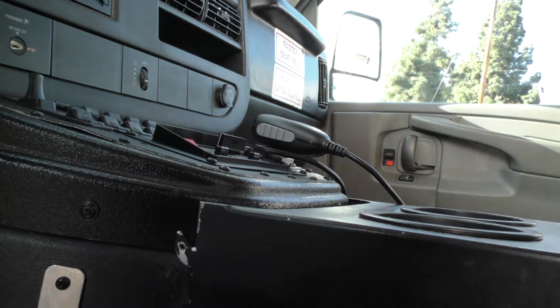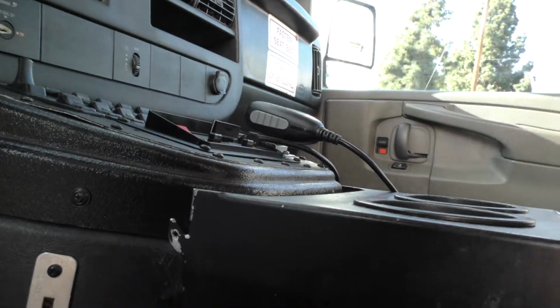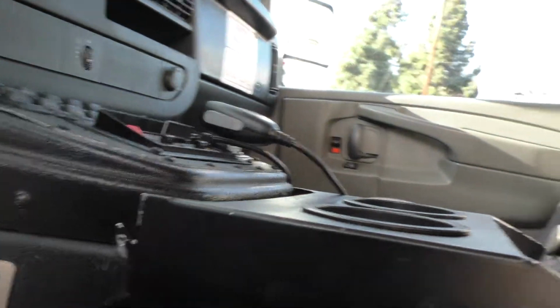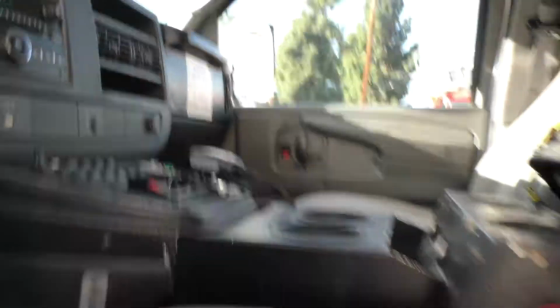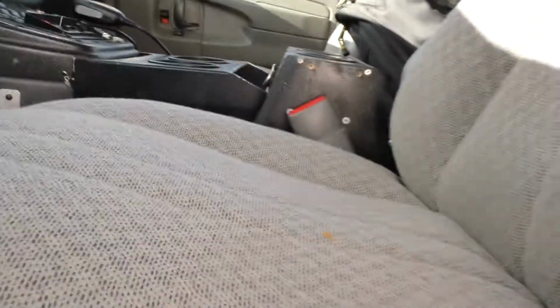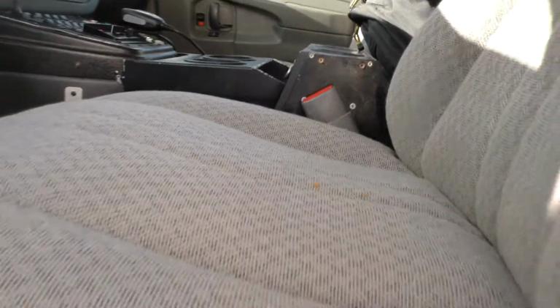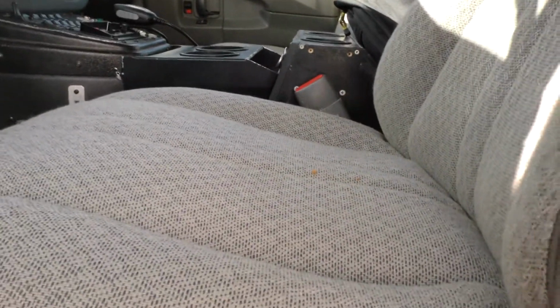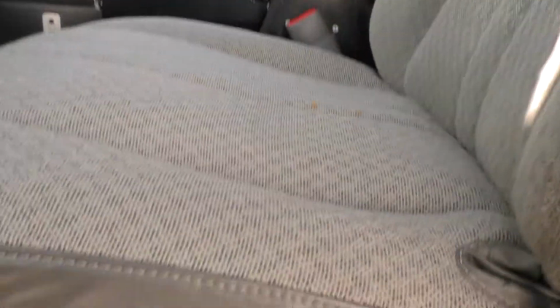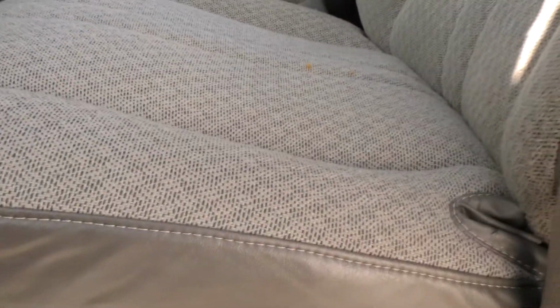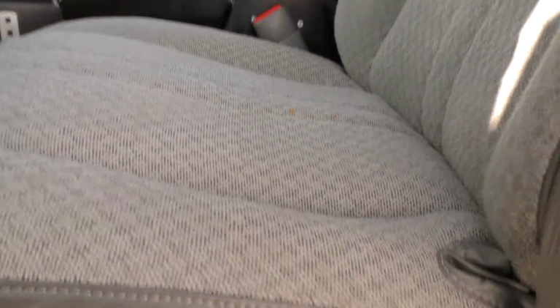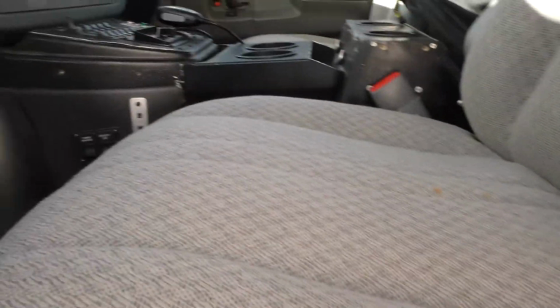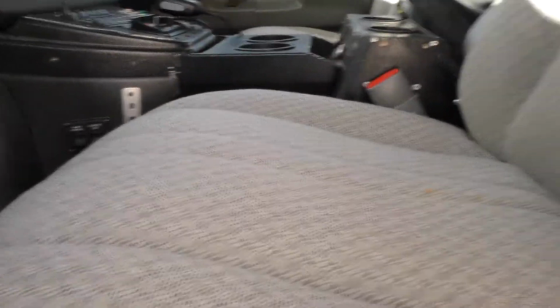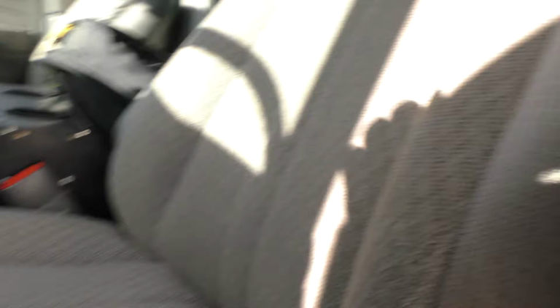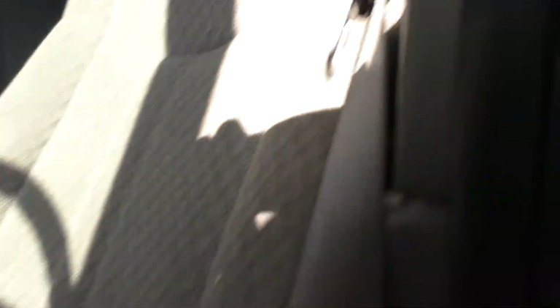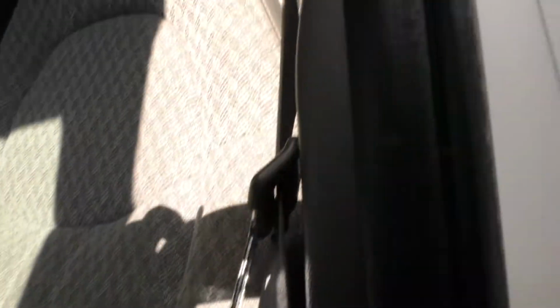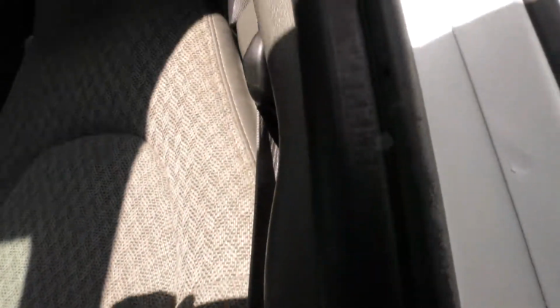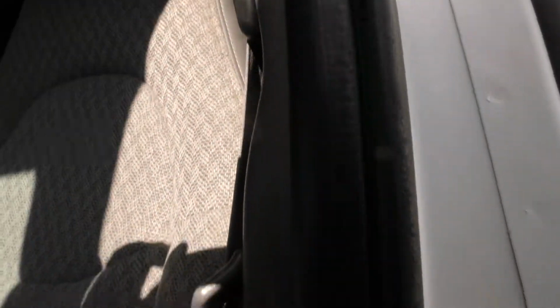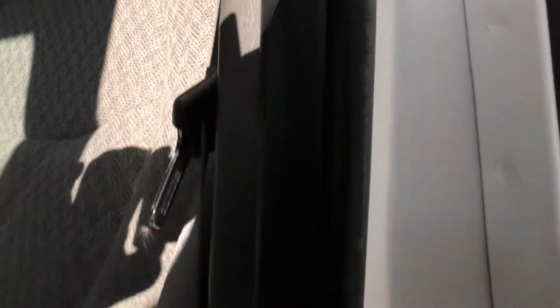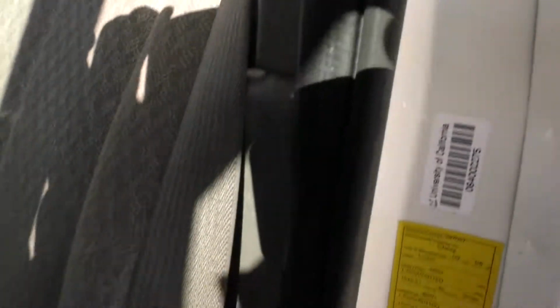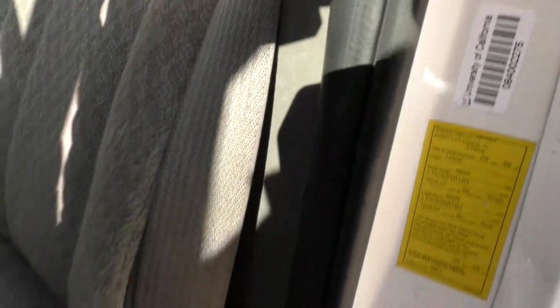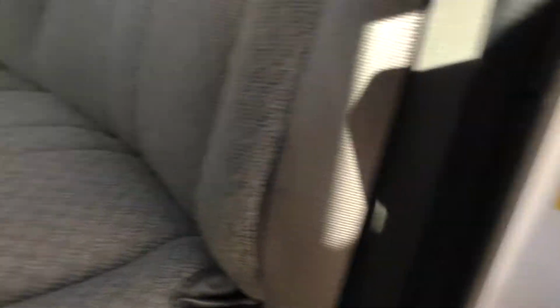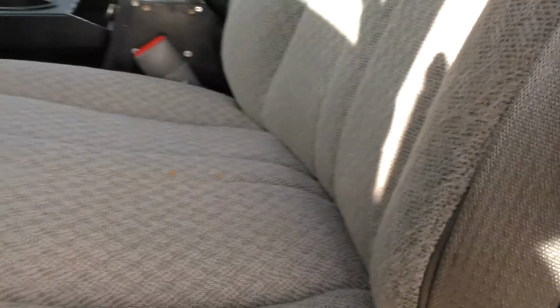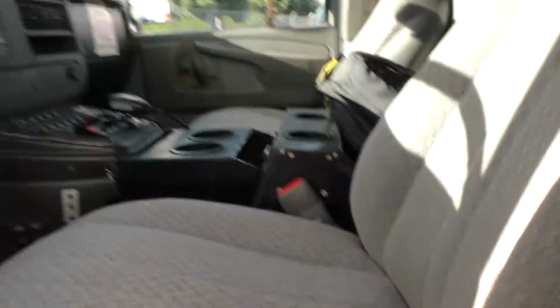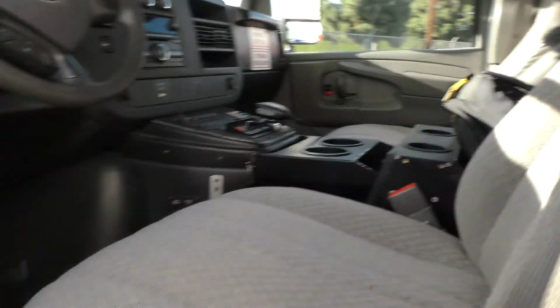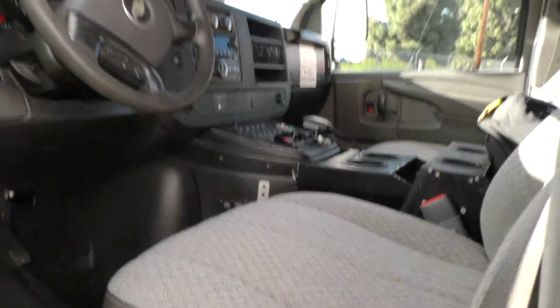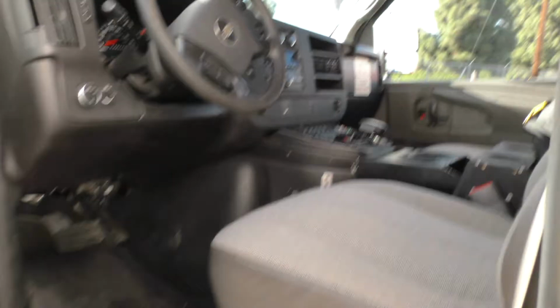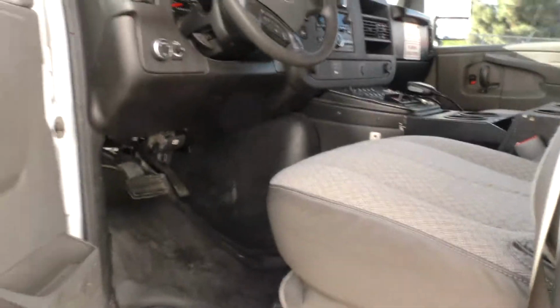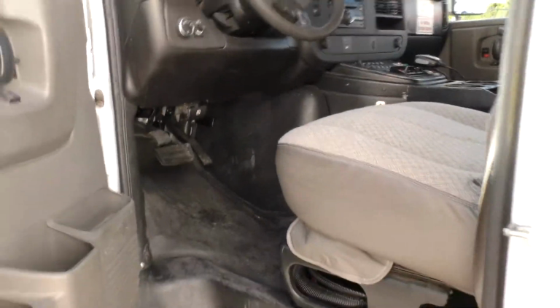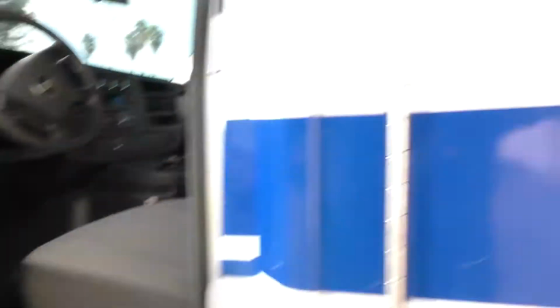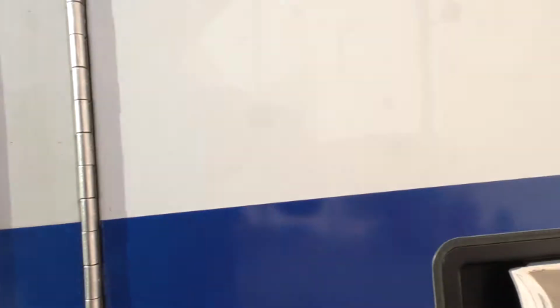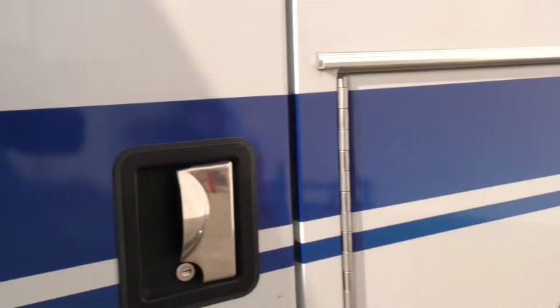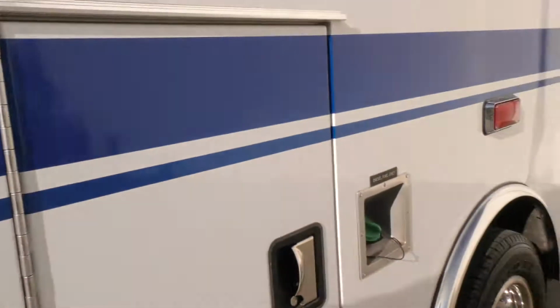You'll notice that the interior is mint — no scratches, no tears, no mars of any kind on the floor or anywhere. But we'll get in there in just a second.